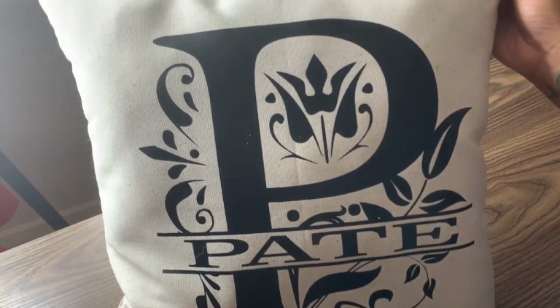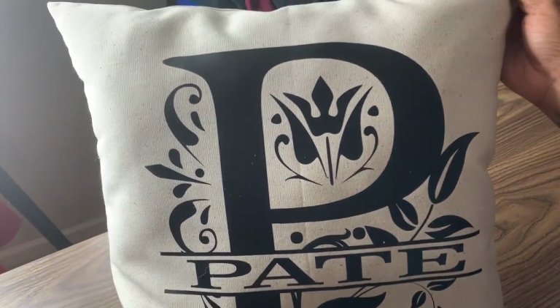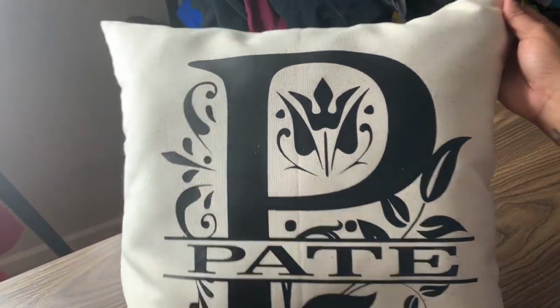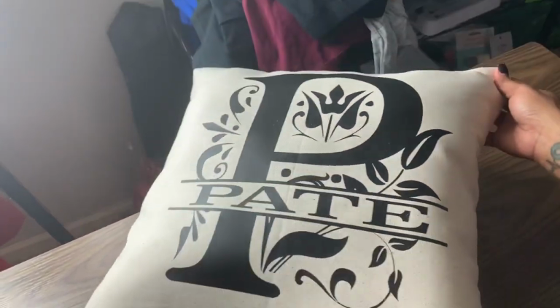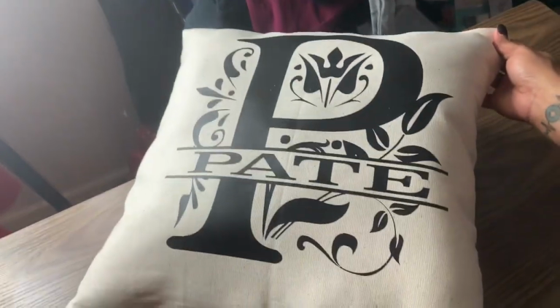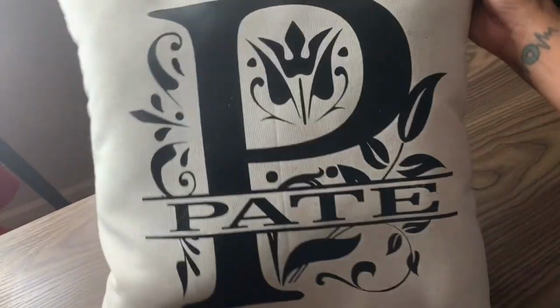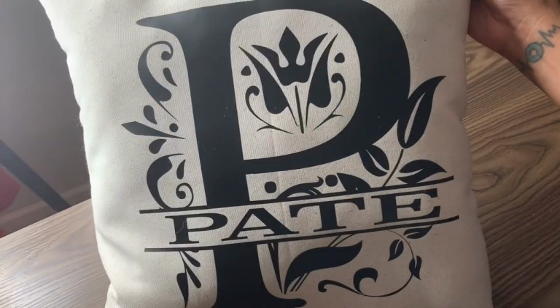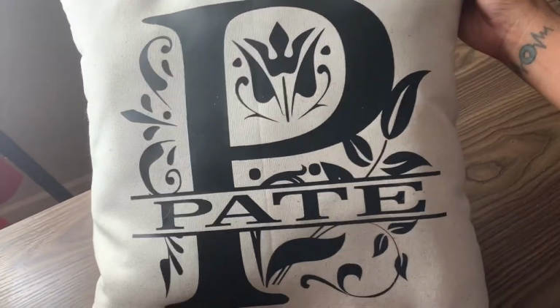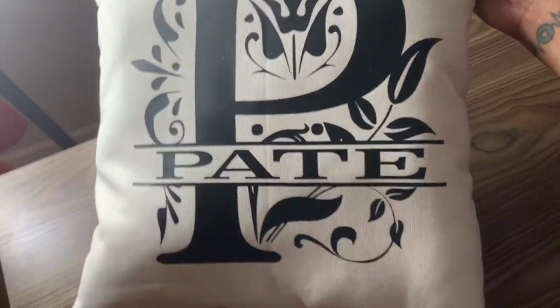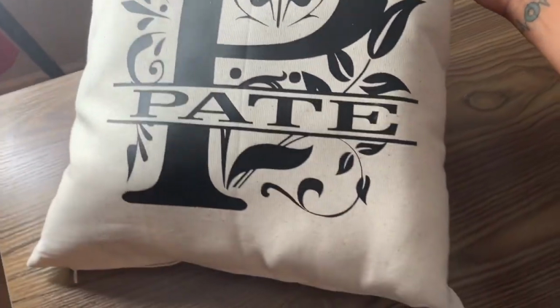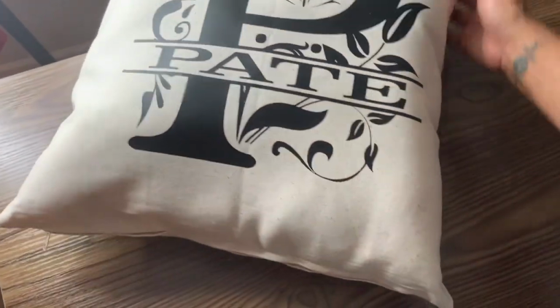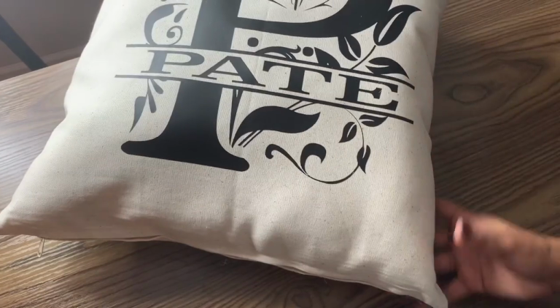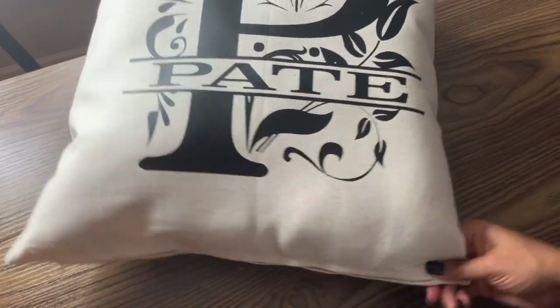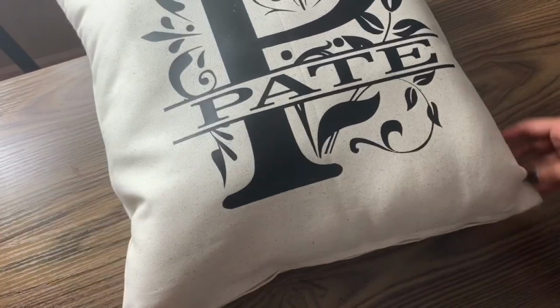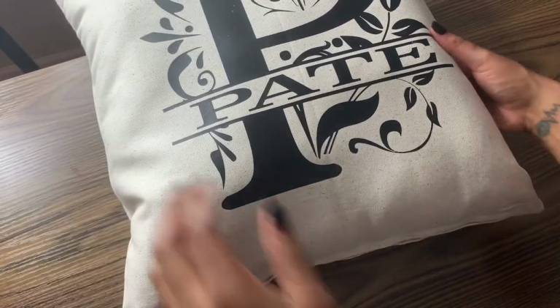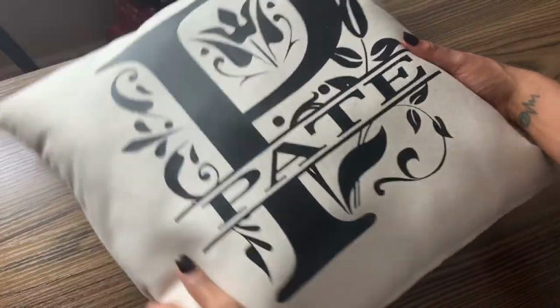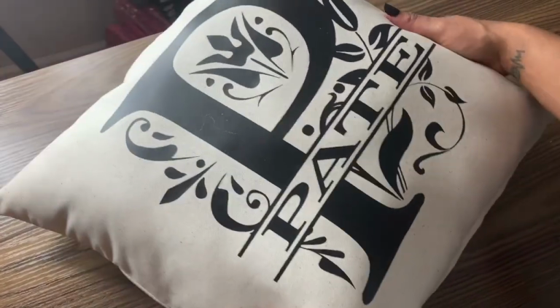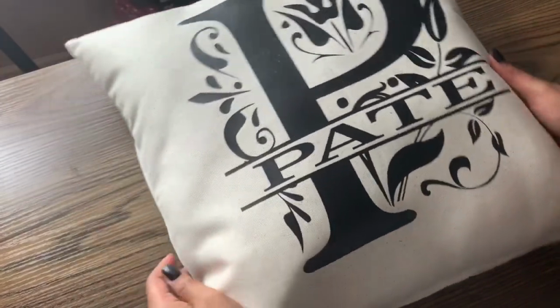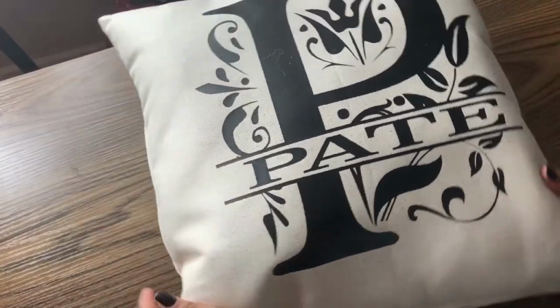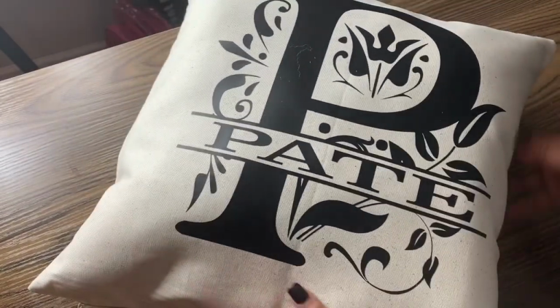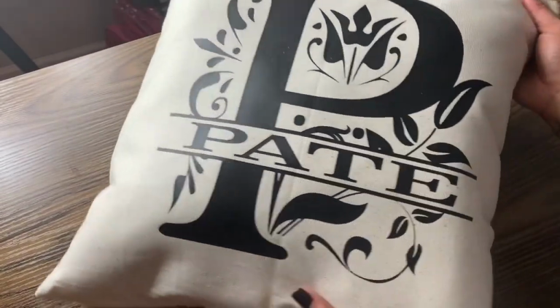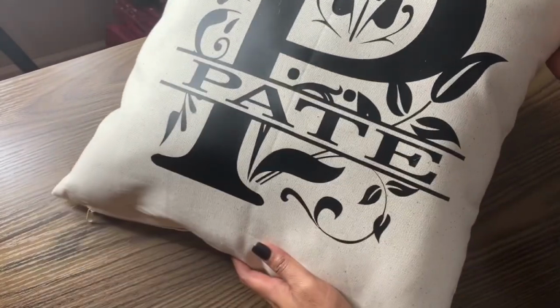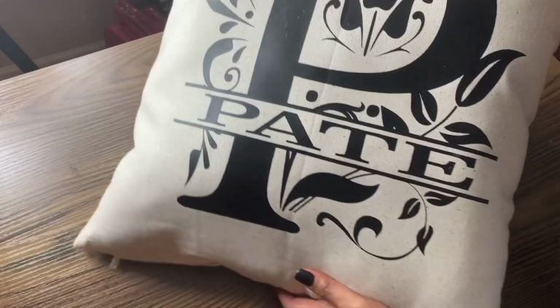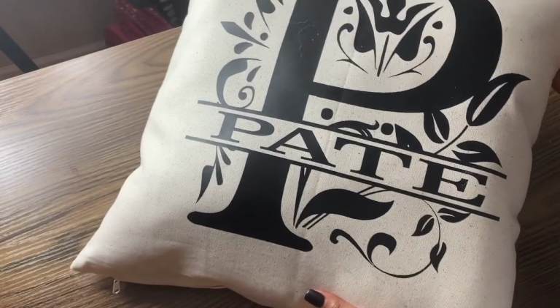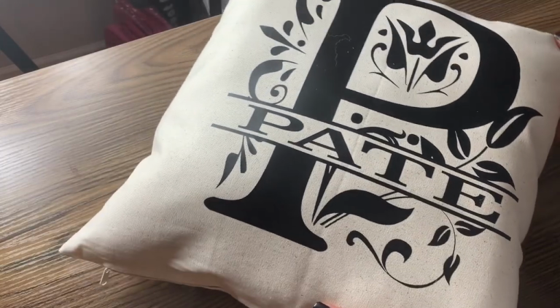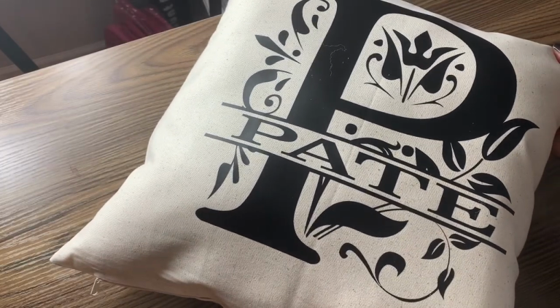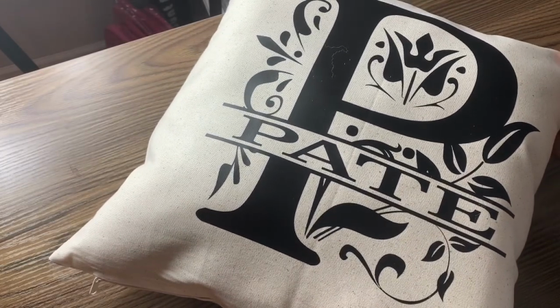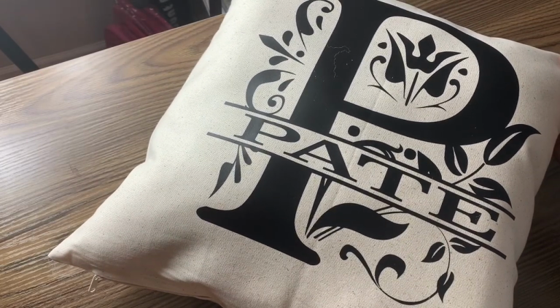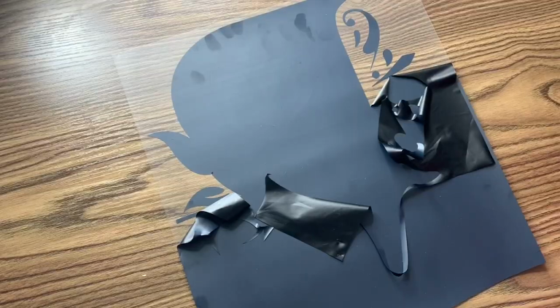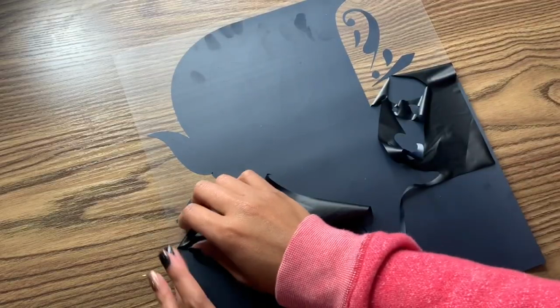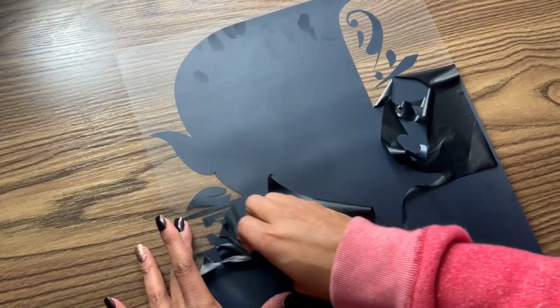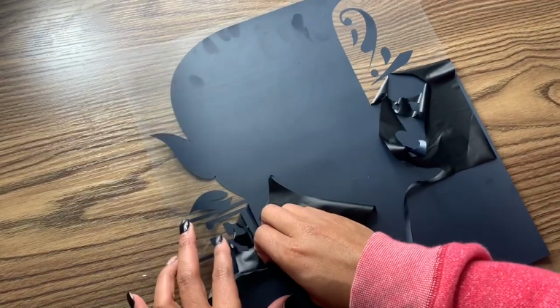Hey guys, it's me Kiana from TTV Designs, and today I'm going to show you how to make this super simple split monogram pillow. It's perfect for a housewarming gift, a wedding gift, or even simply home decor.